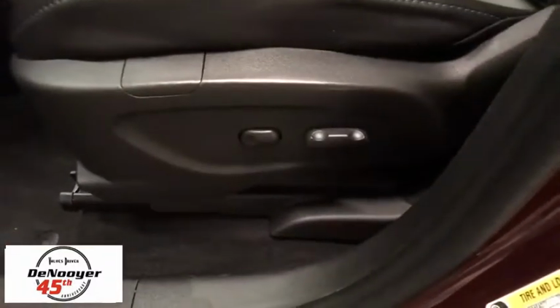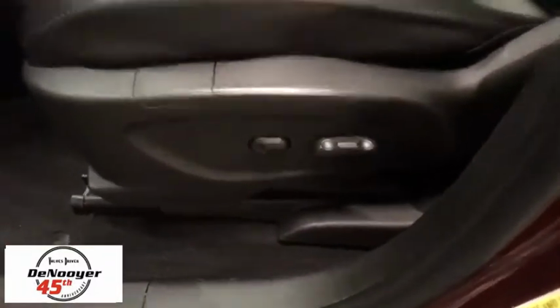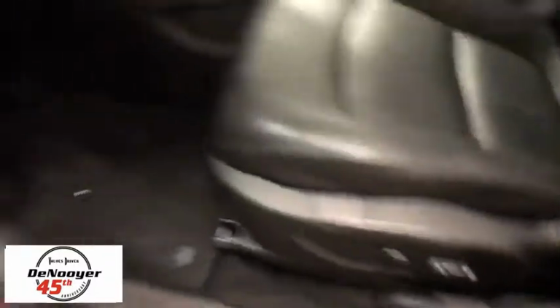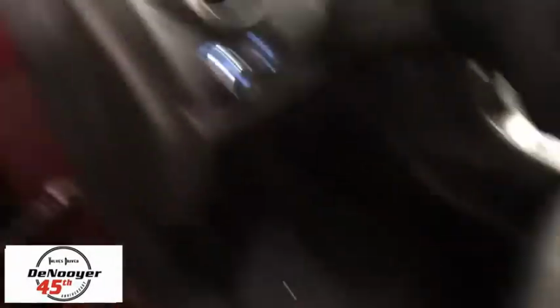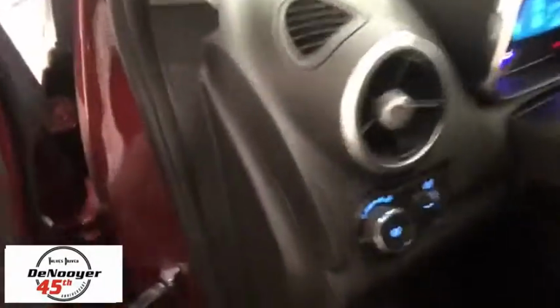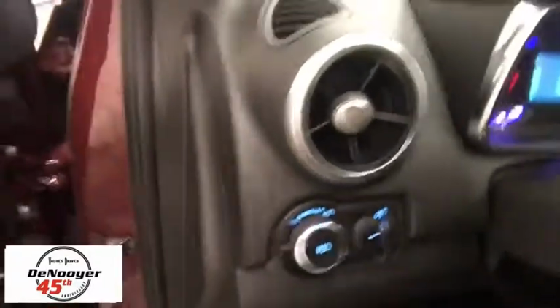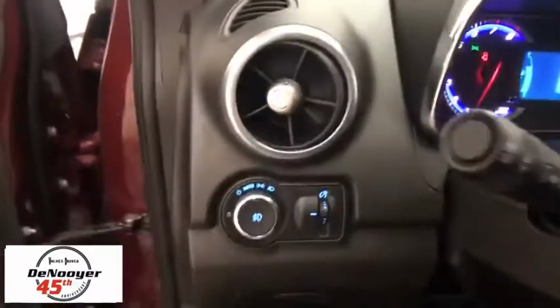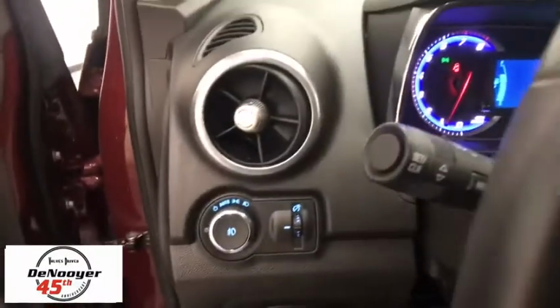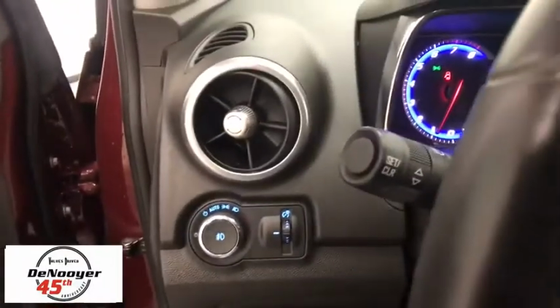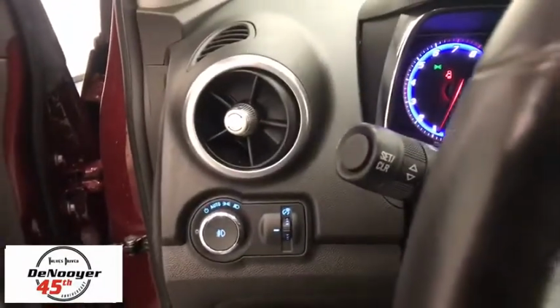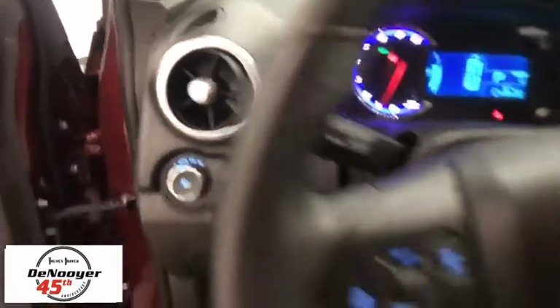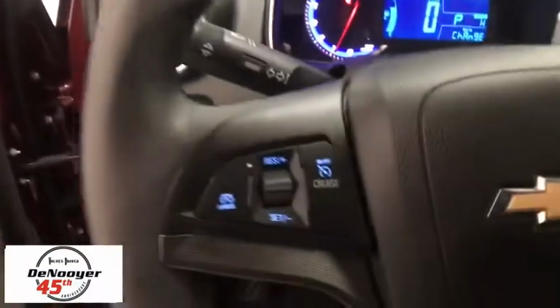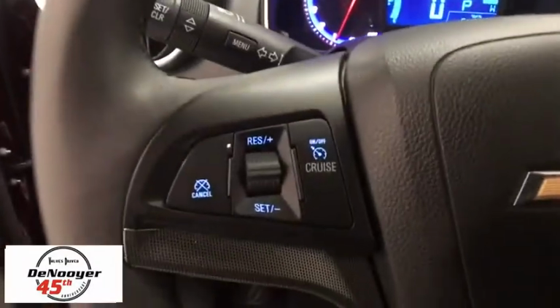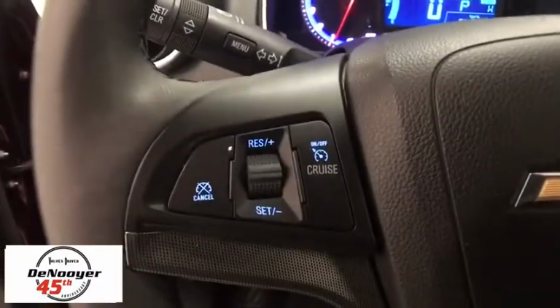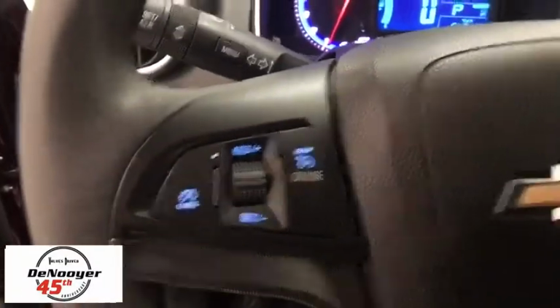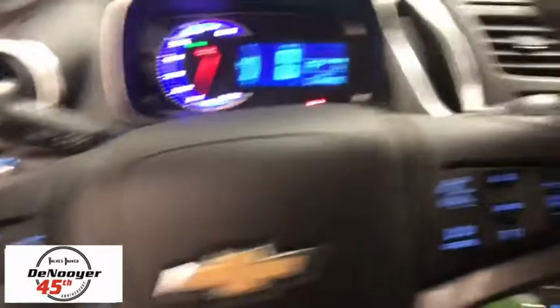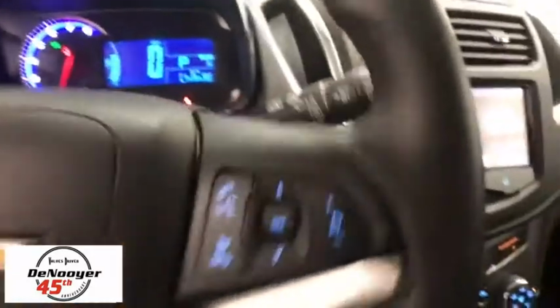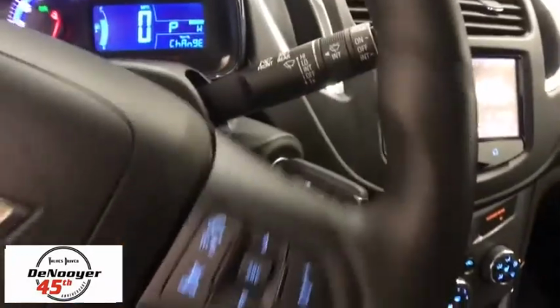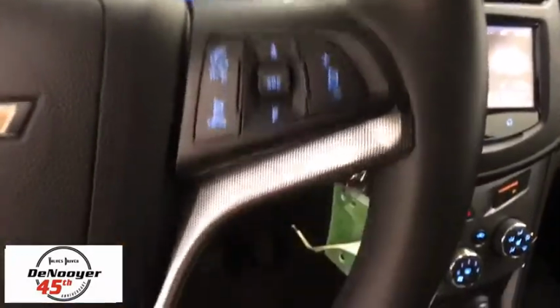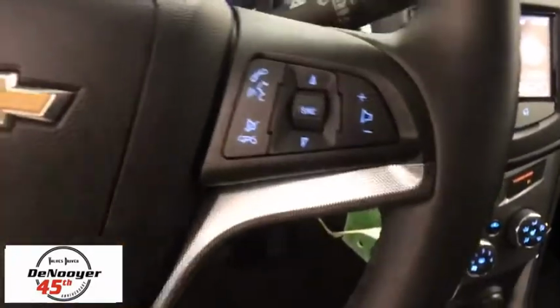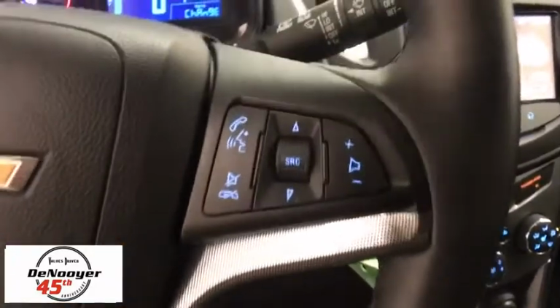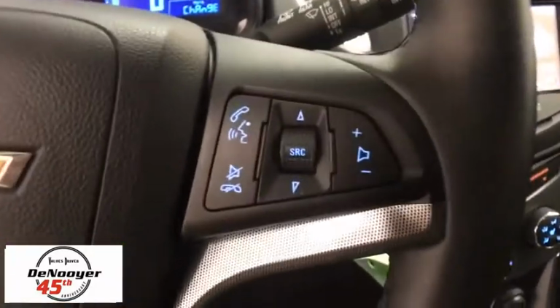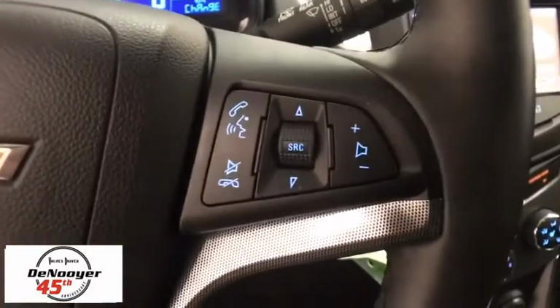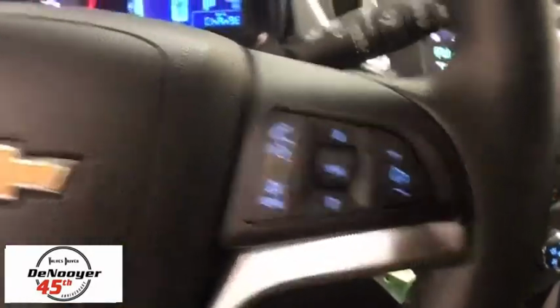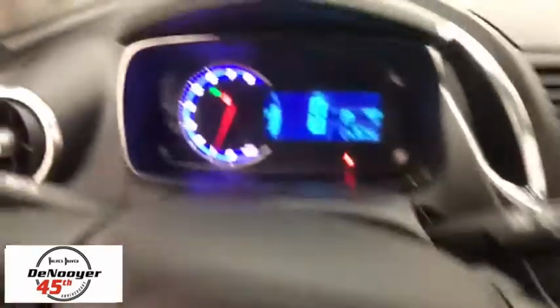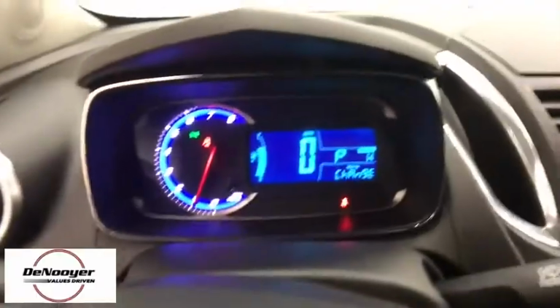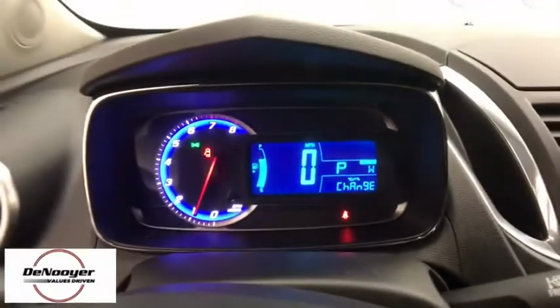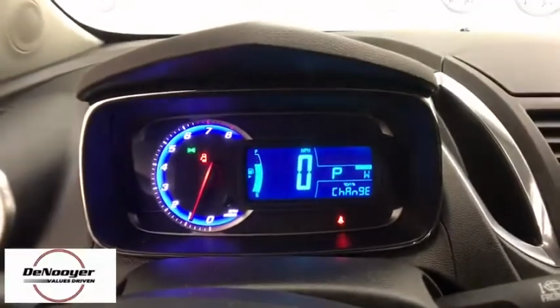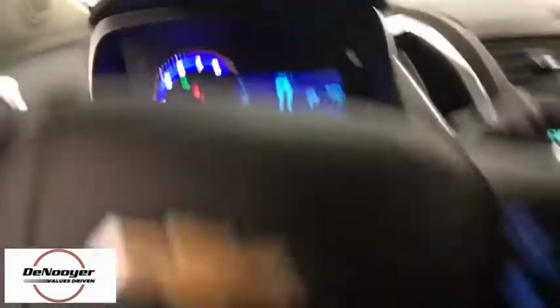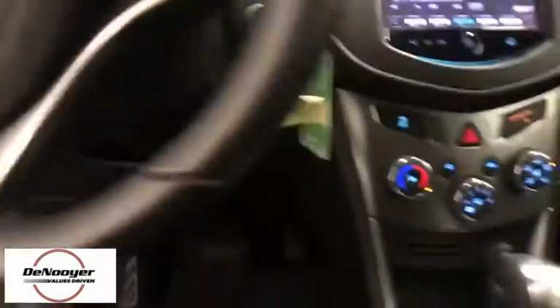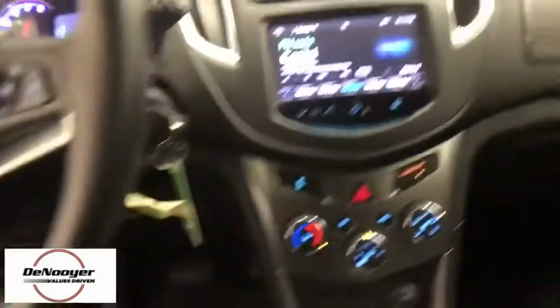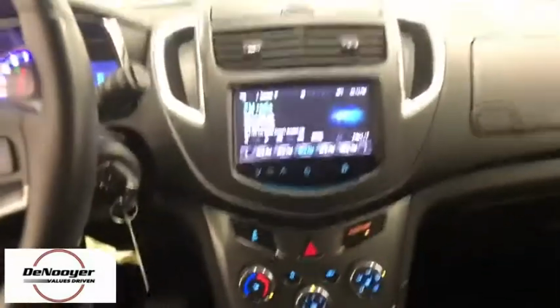Rear window defroster, compass, fog lights, heated front seats, trip computer, tachometer, Sirius satellite radio, brake assist, panic alarm, and remote keyless entry.